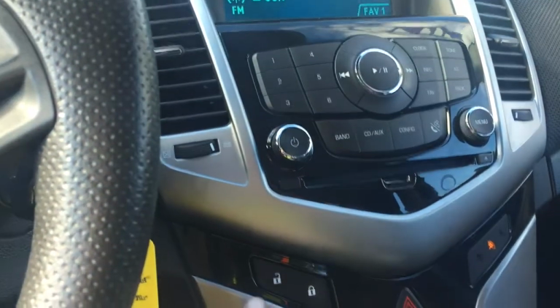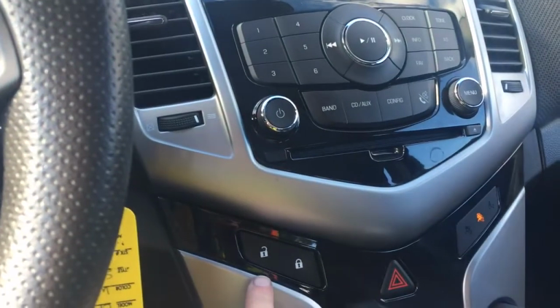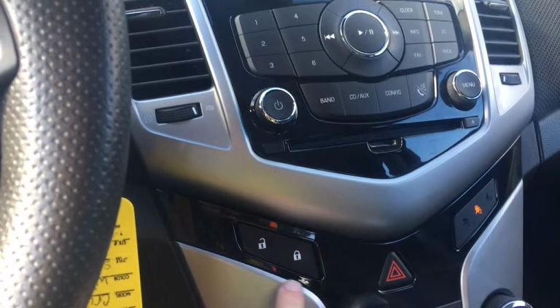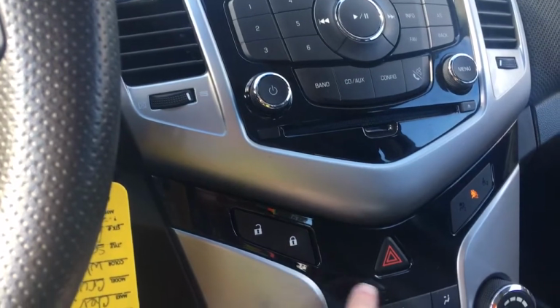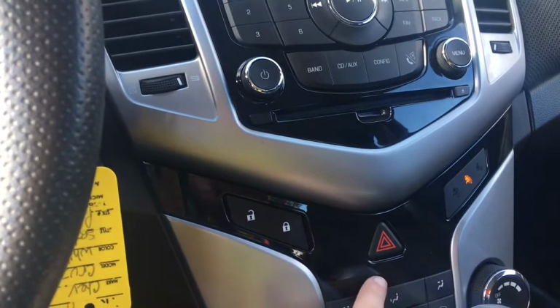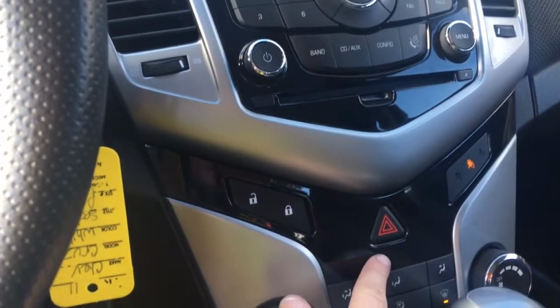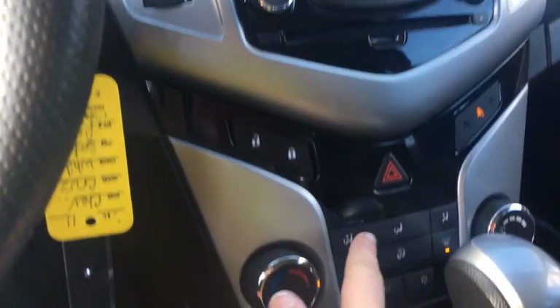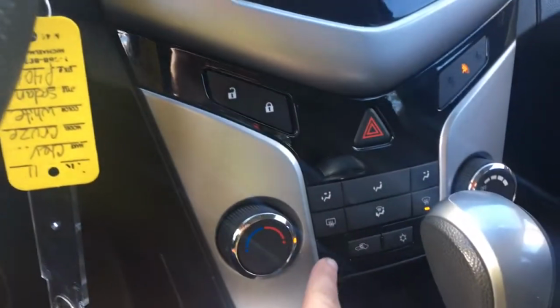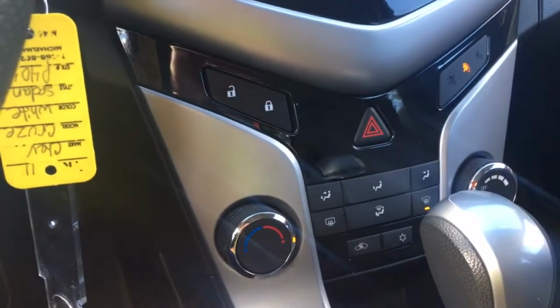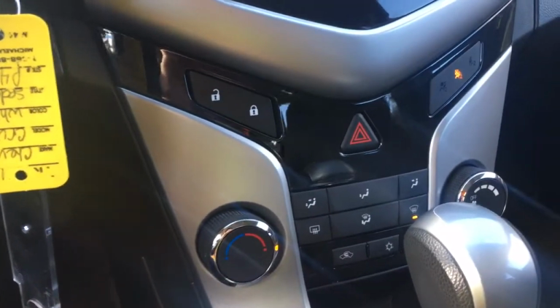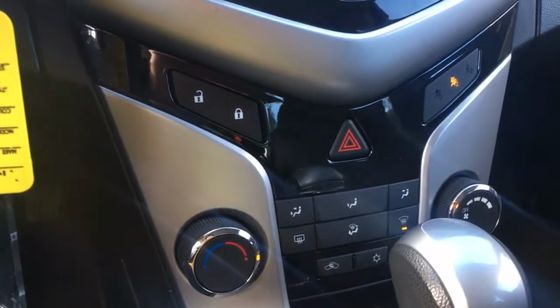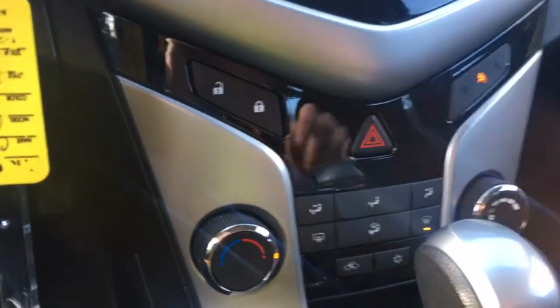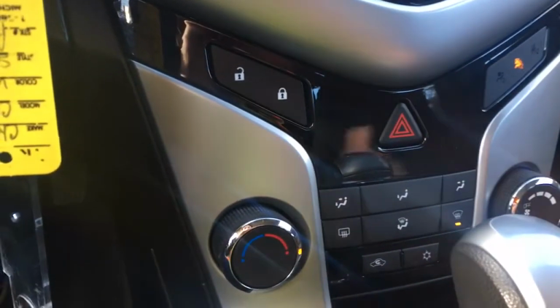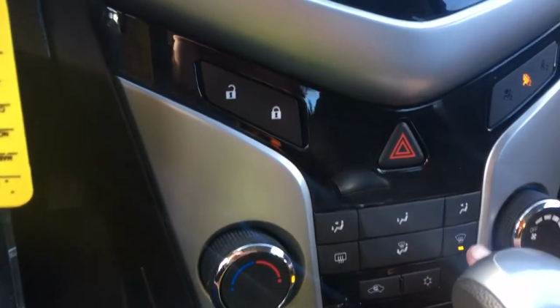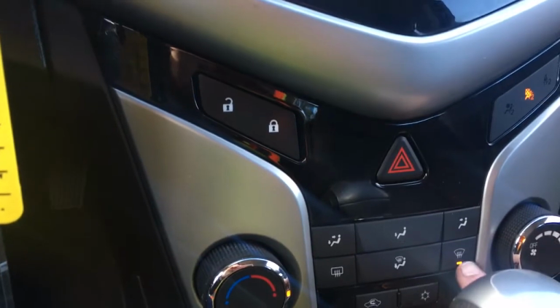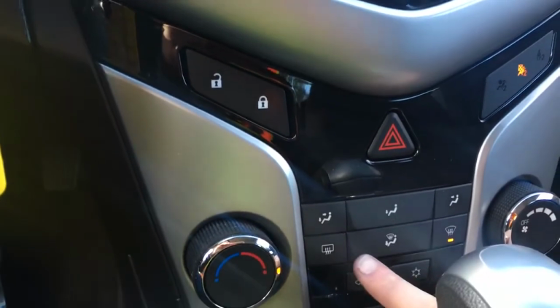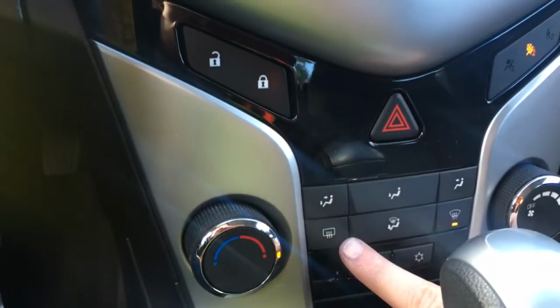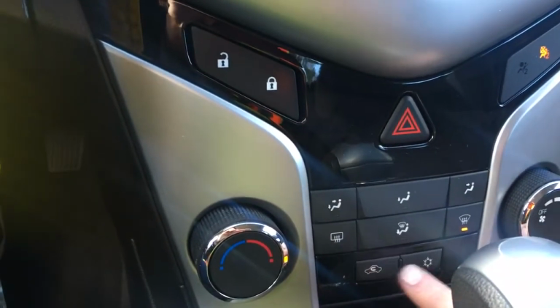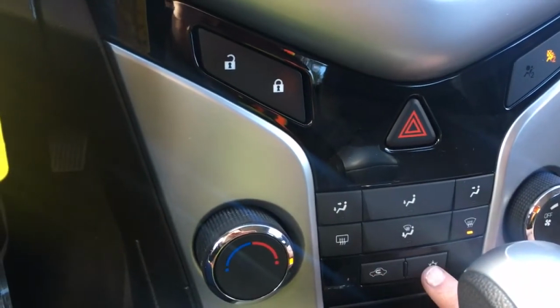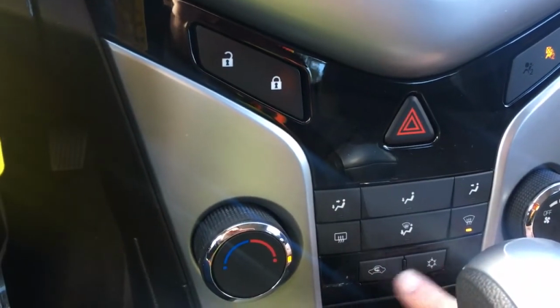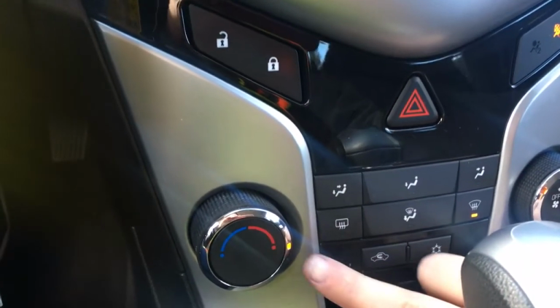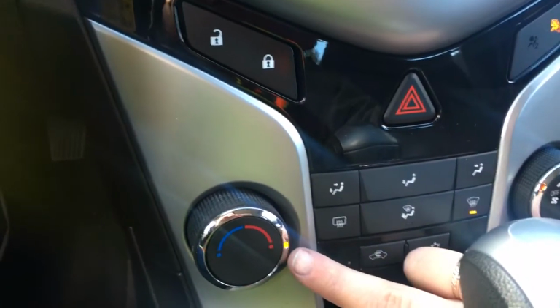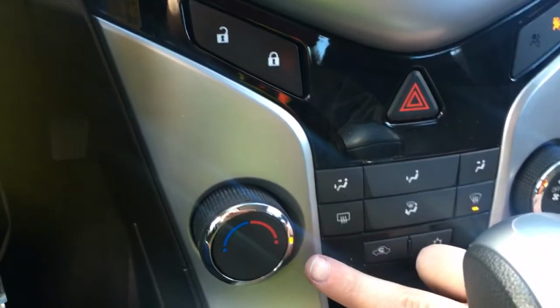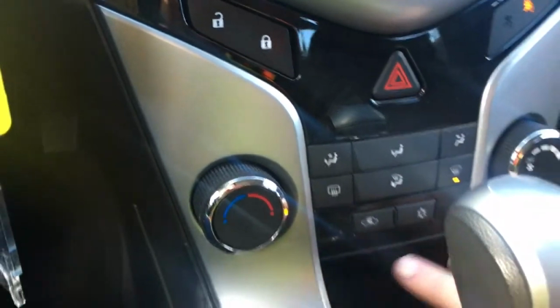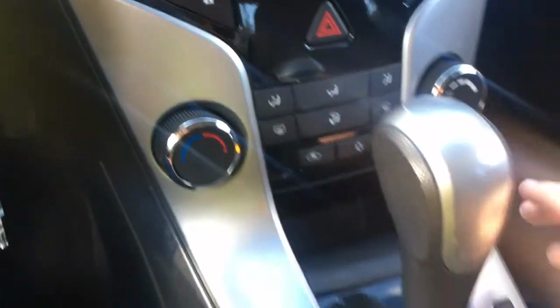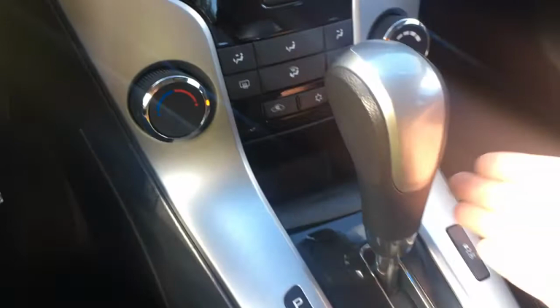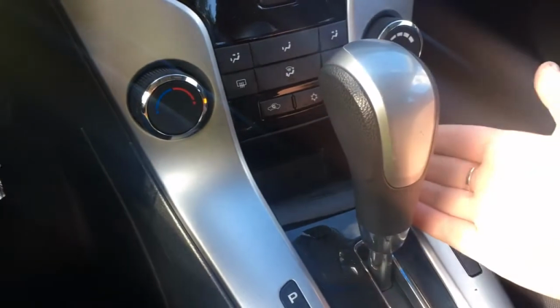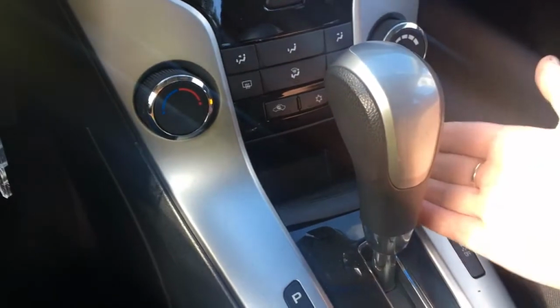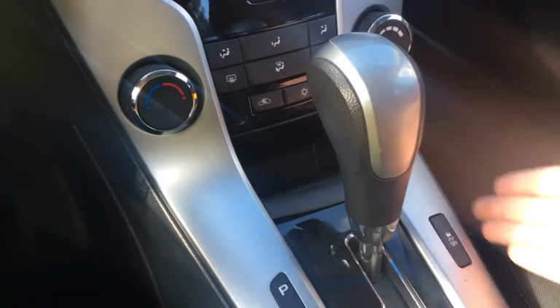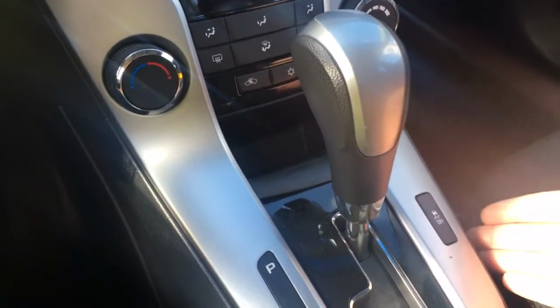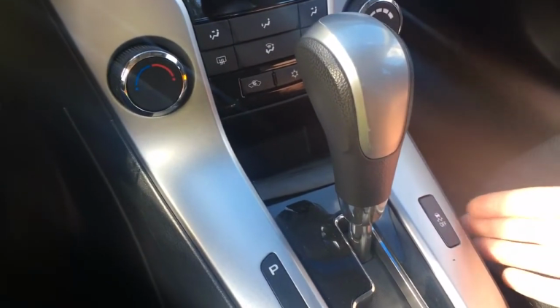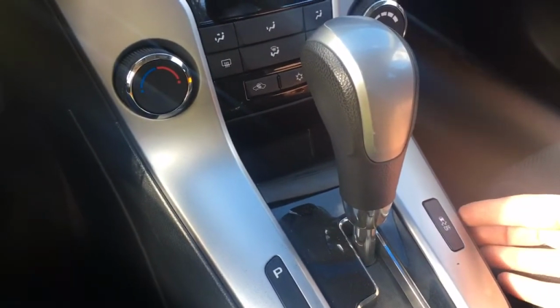You have powered locks as well as hazard lights. Just below you have your climate control with your front and rear defrost. You also have max AC and AC located just here. You have a little cubby for extra storage, and your traction control there.